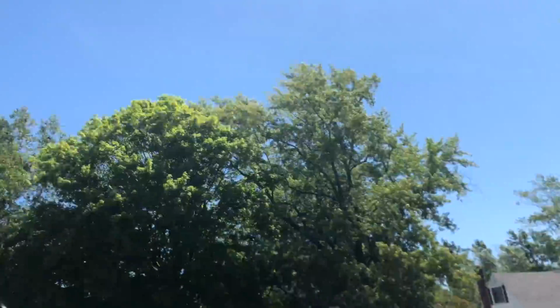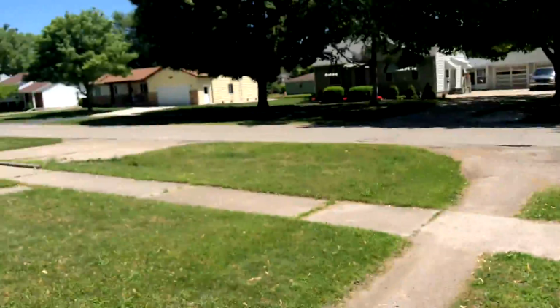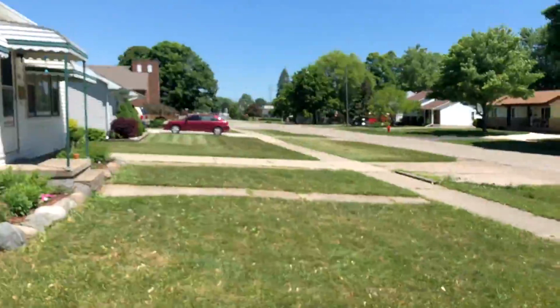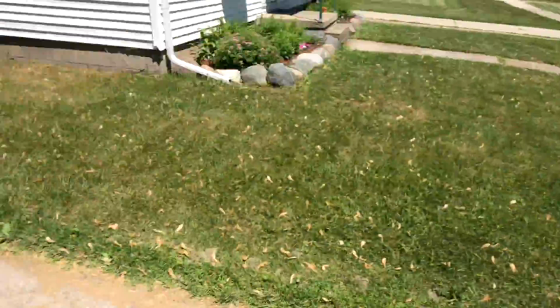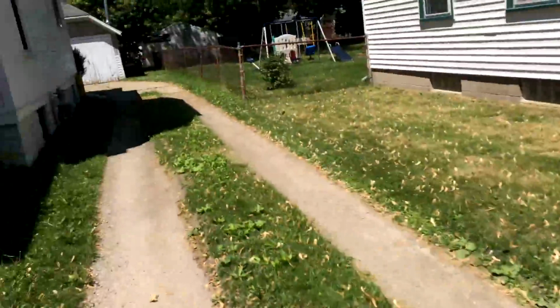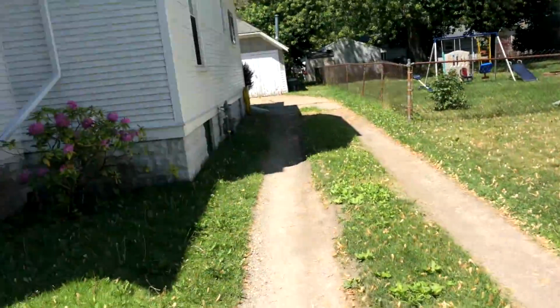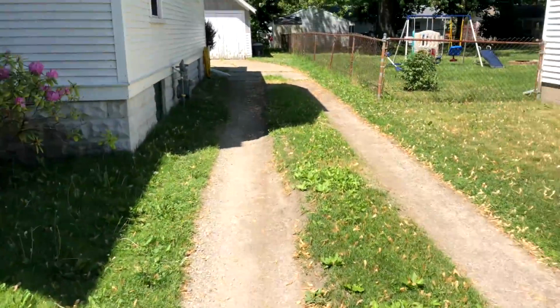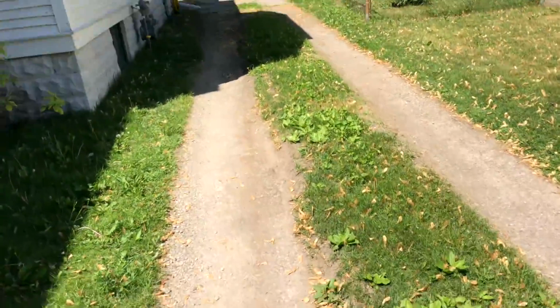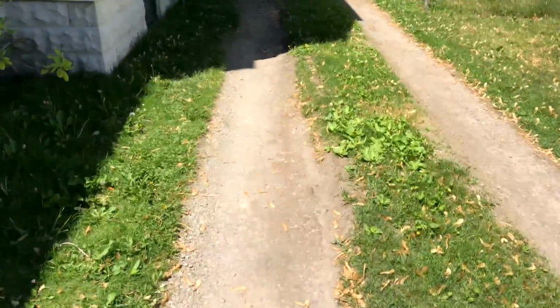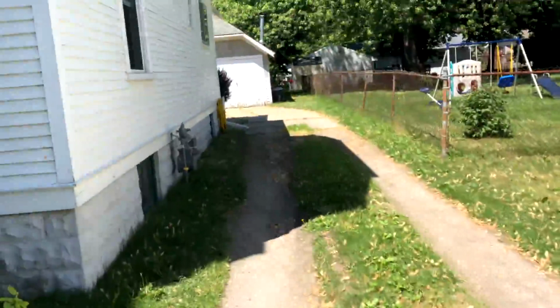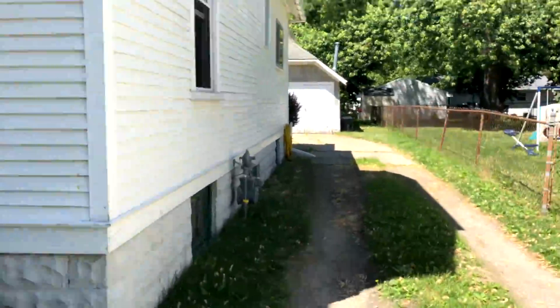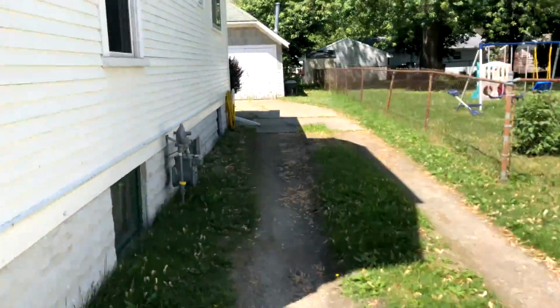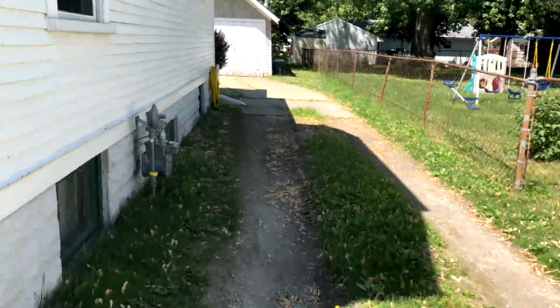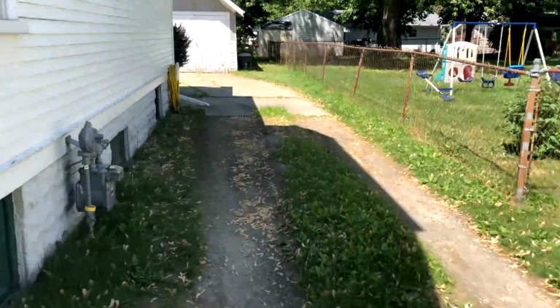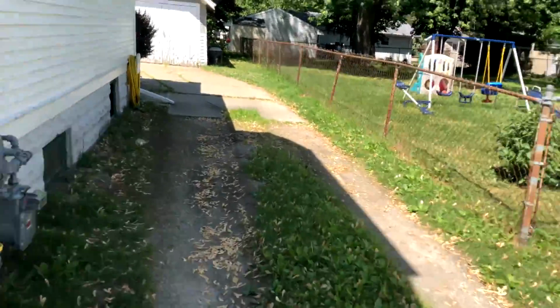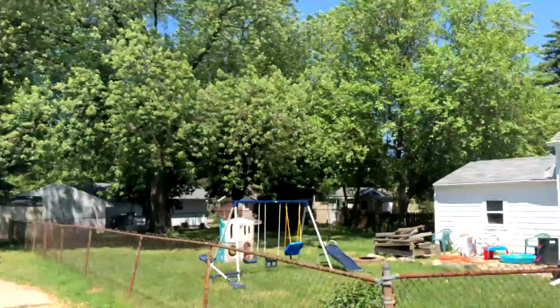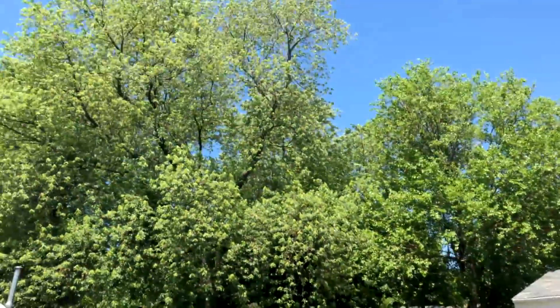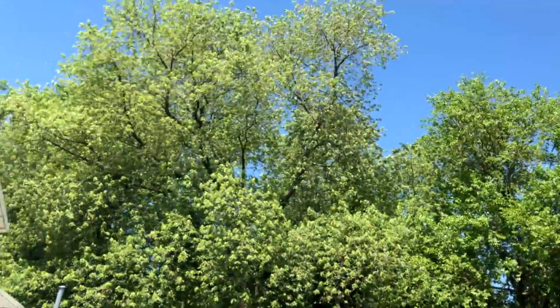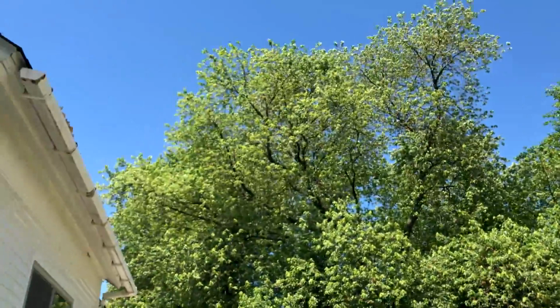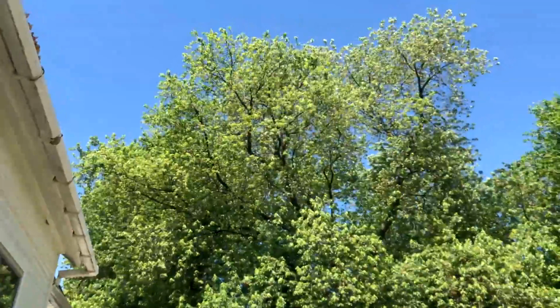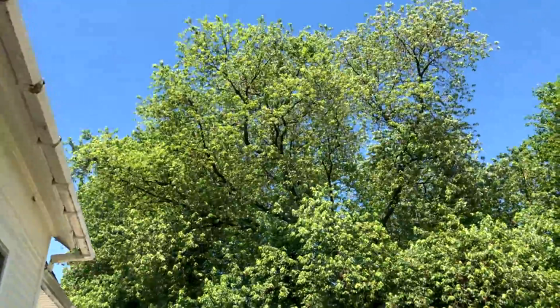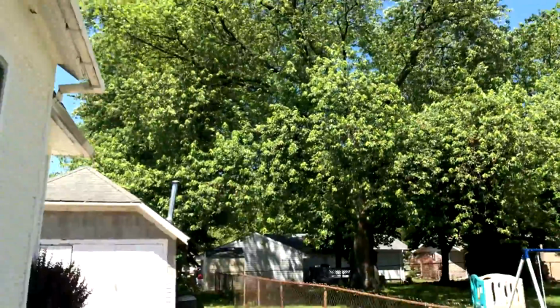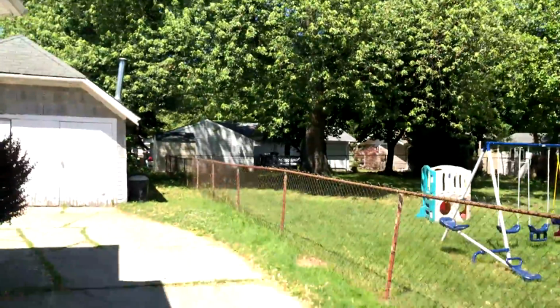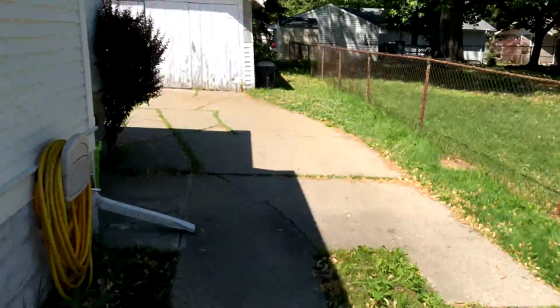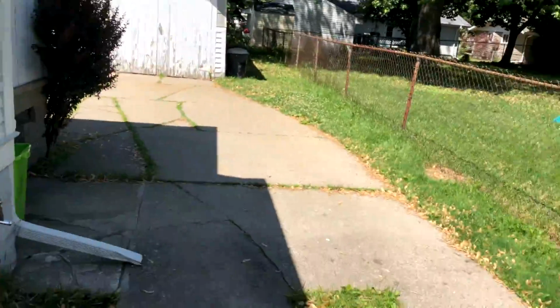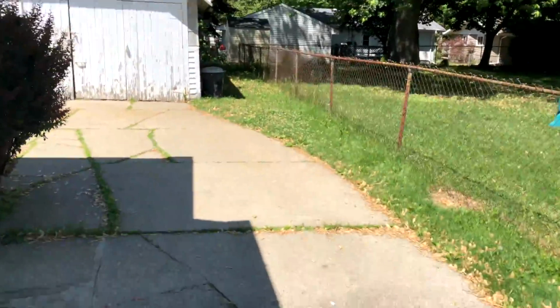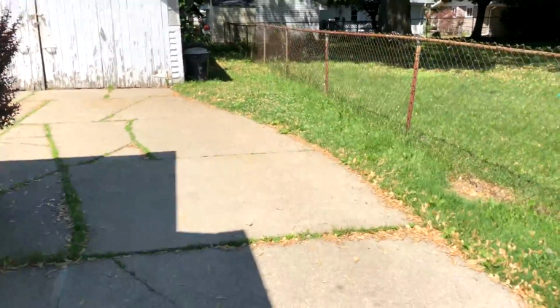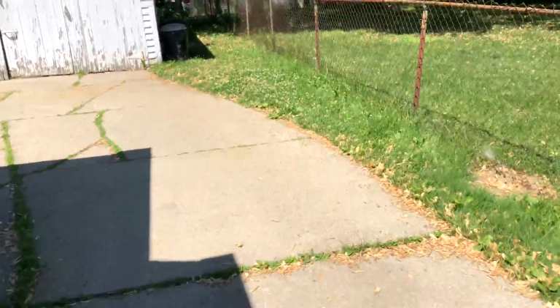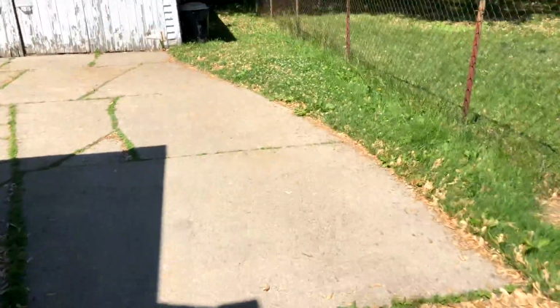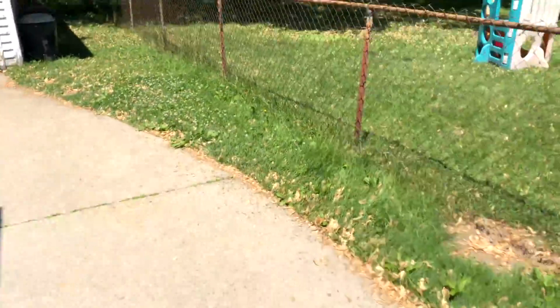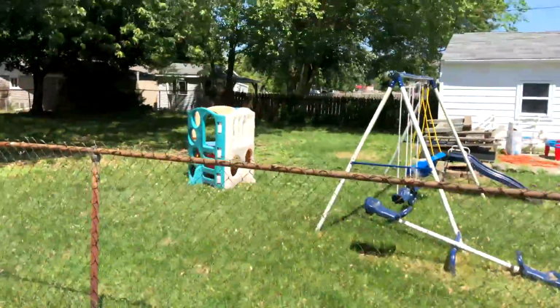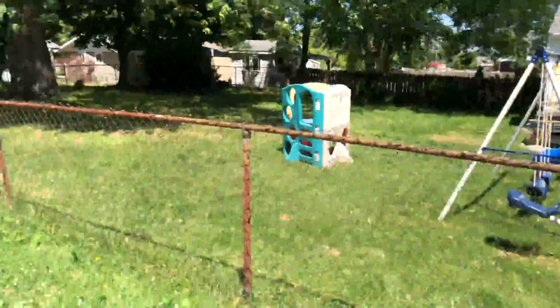I really hope you guys aren't getting any of these addresses, but even if you are, people already know where I live. I'm moving anyway to go to college this fall, so oh well. Where's the backyard?